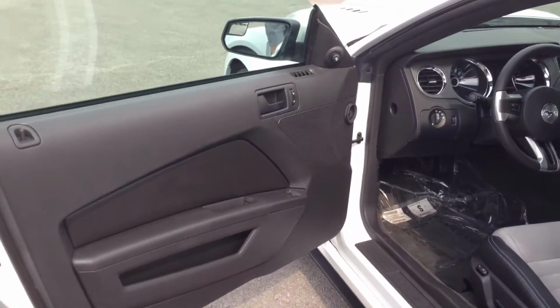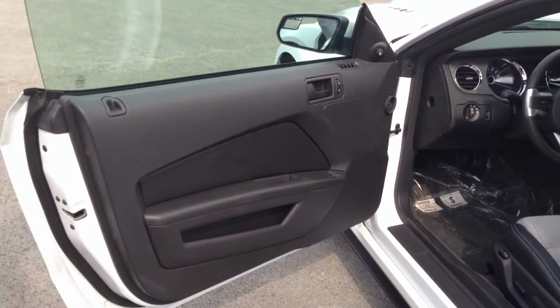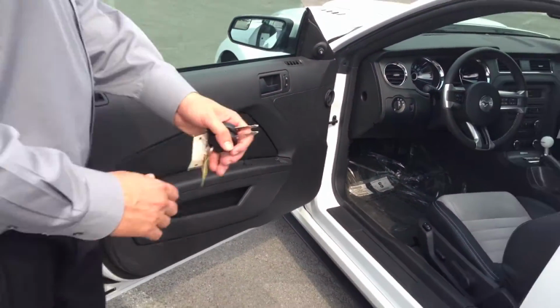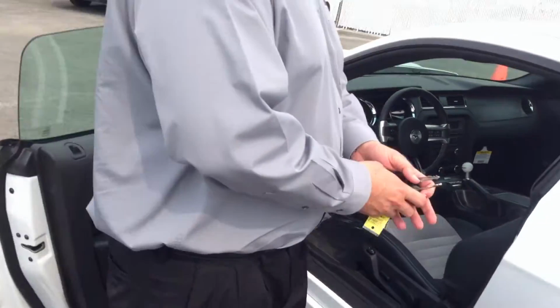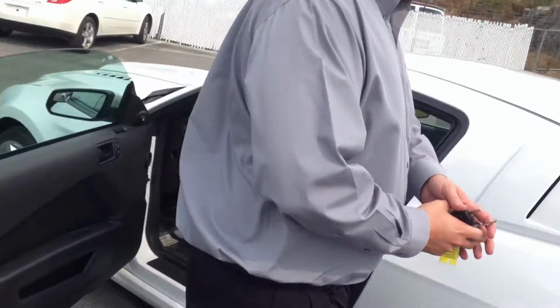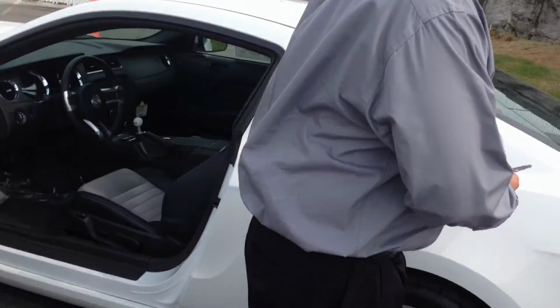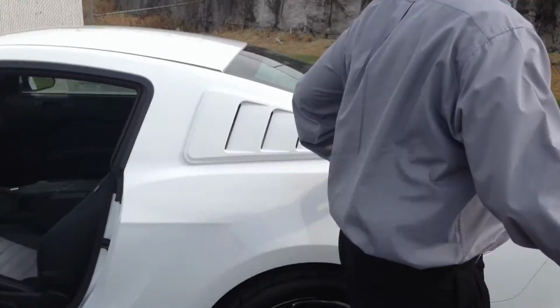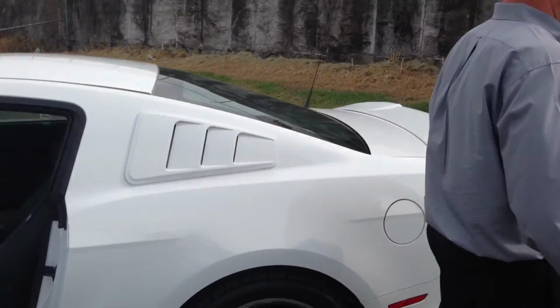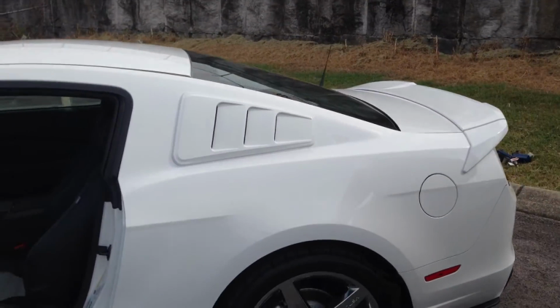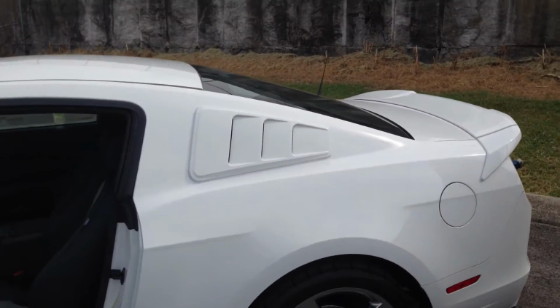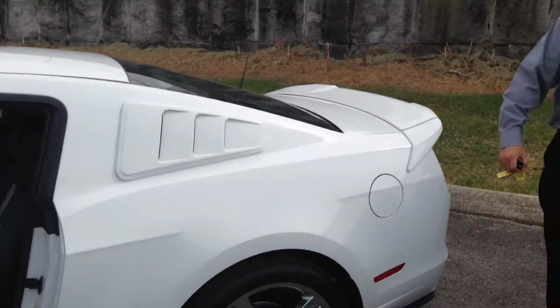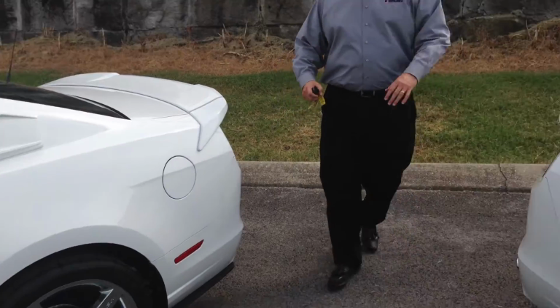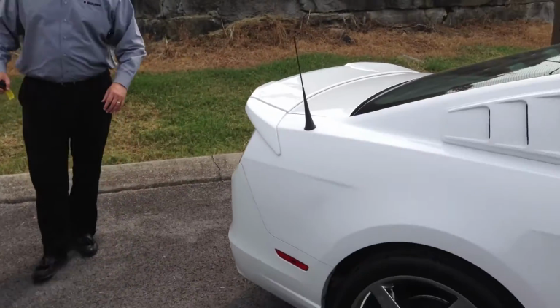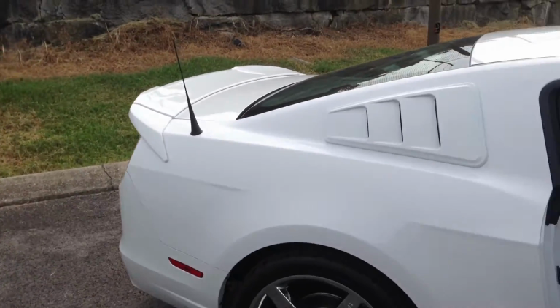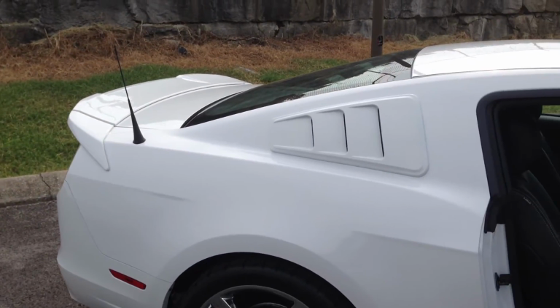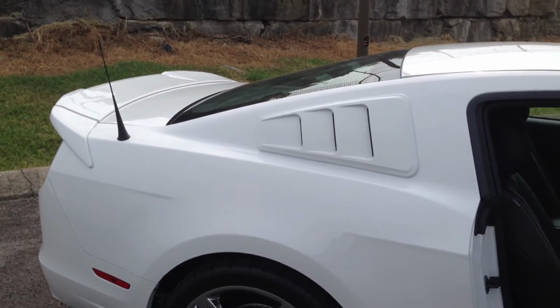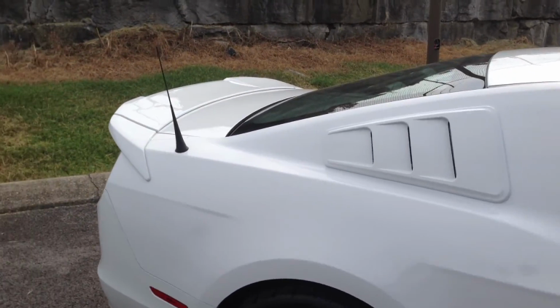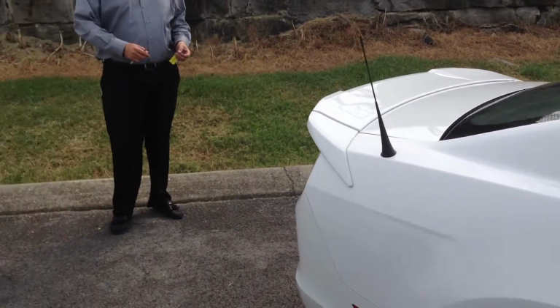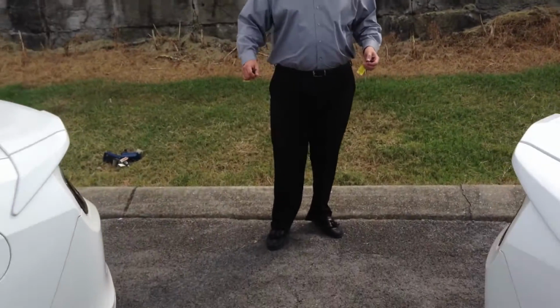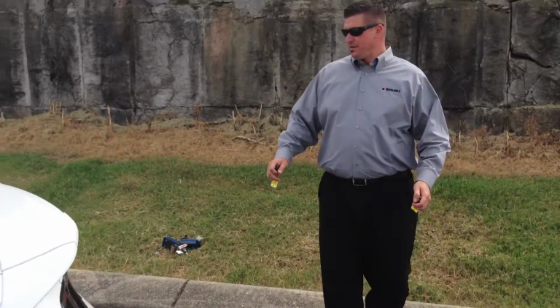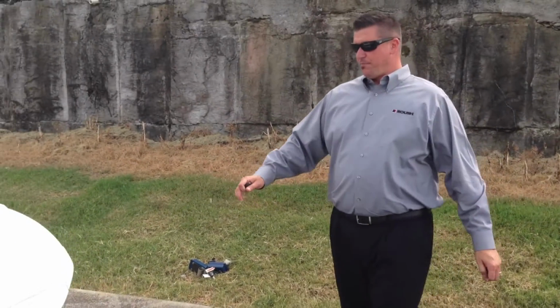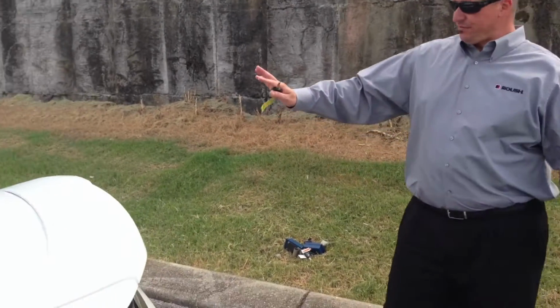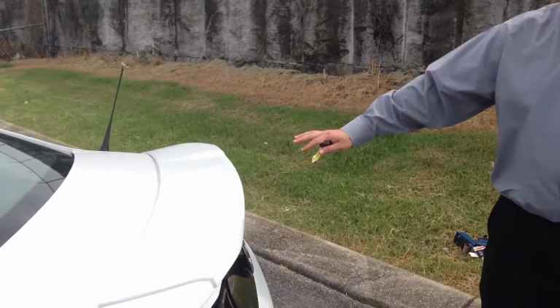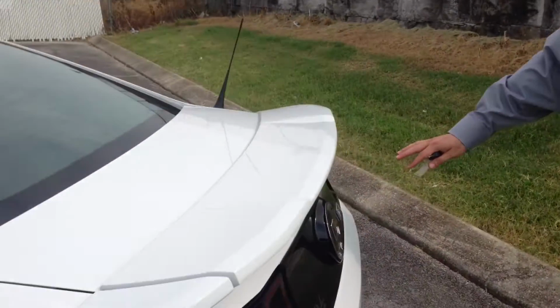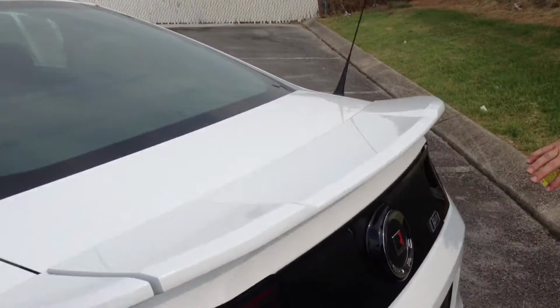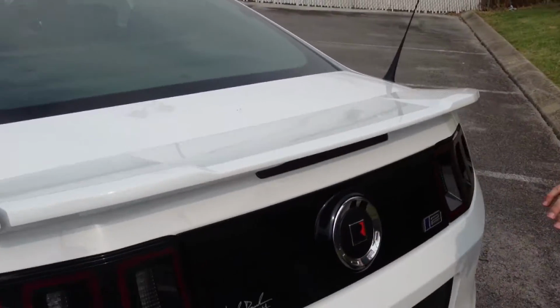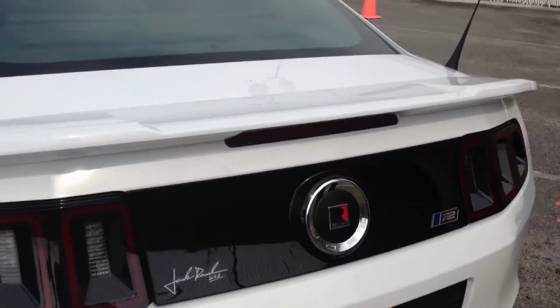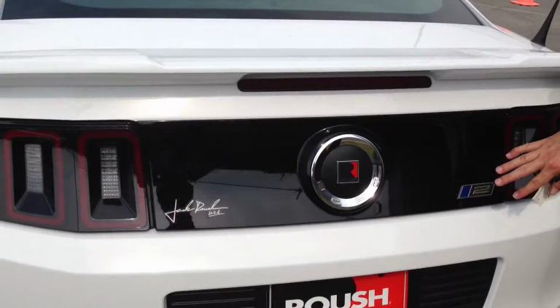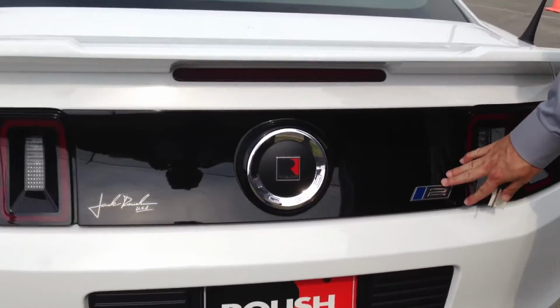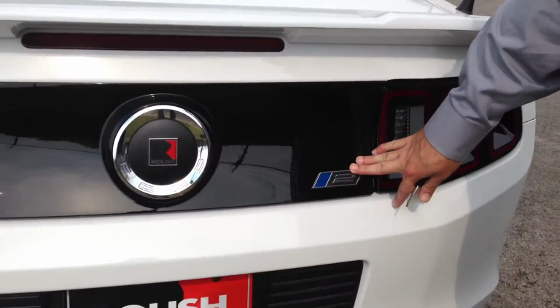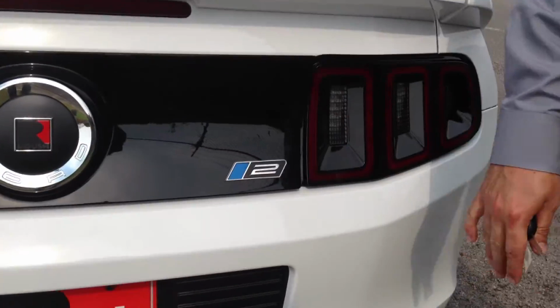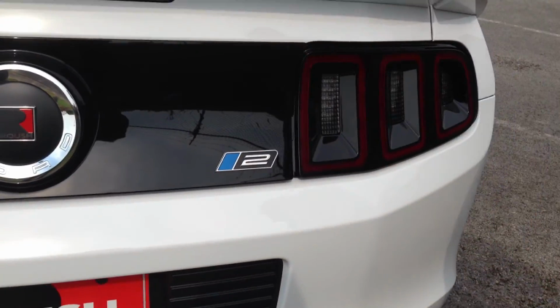Both of the Roush cars have identical window louvers and spoilers on the back that match. The only difference is the badging — on the front and rear of the car, it's Stage 2 on the V8 versus RS on the V6.